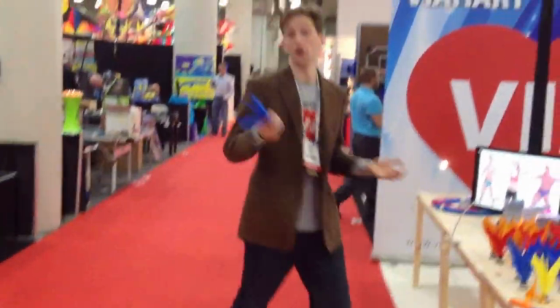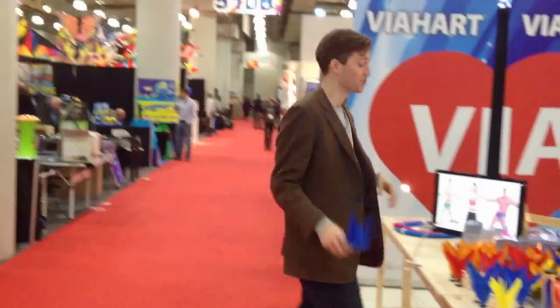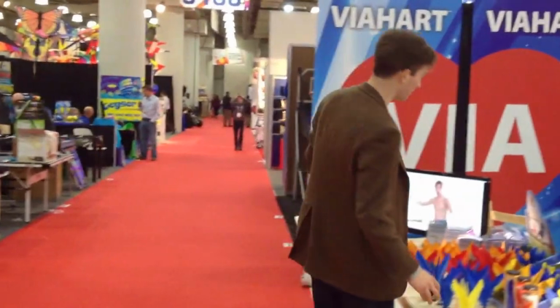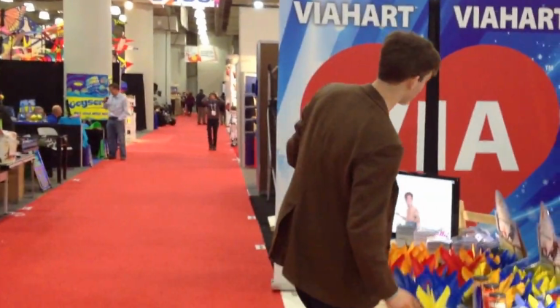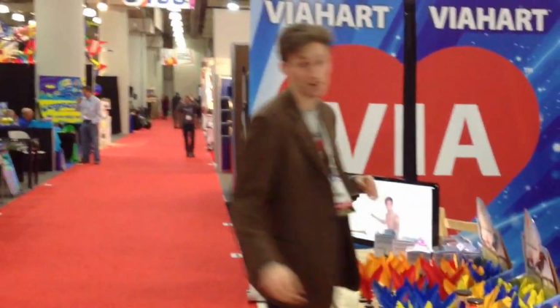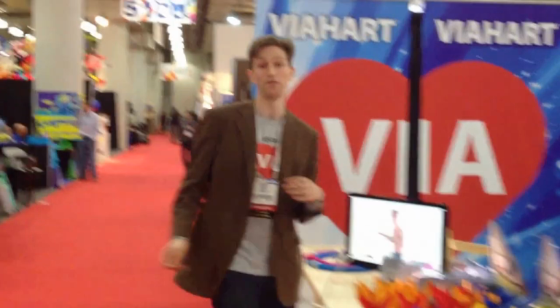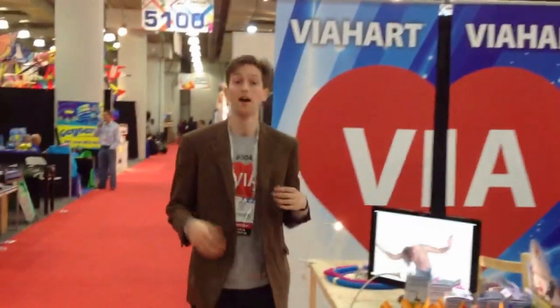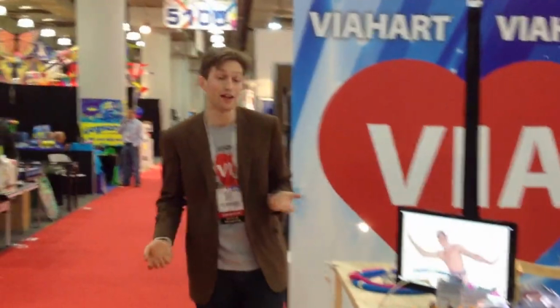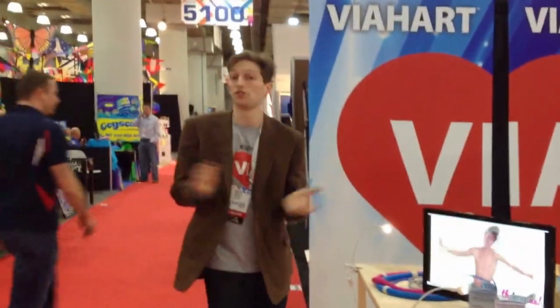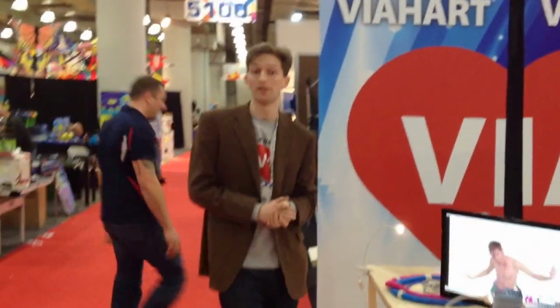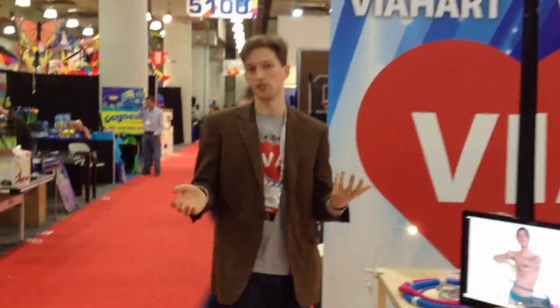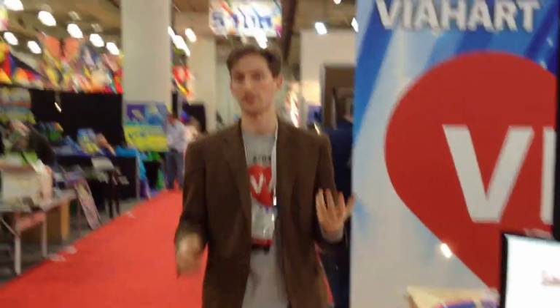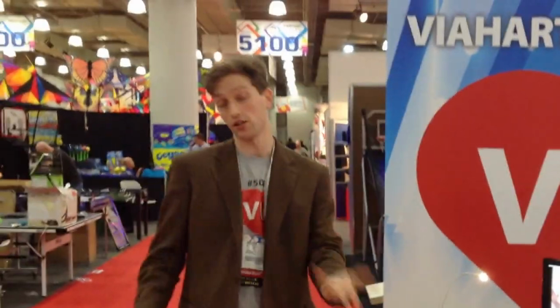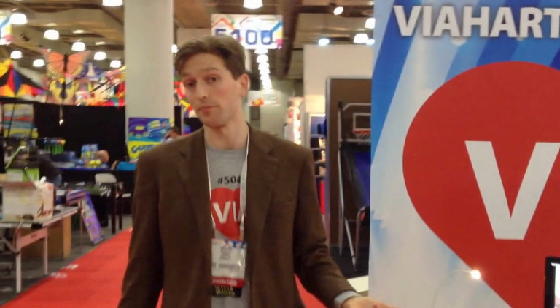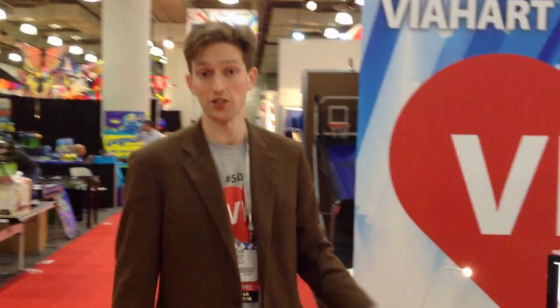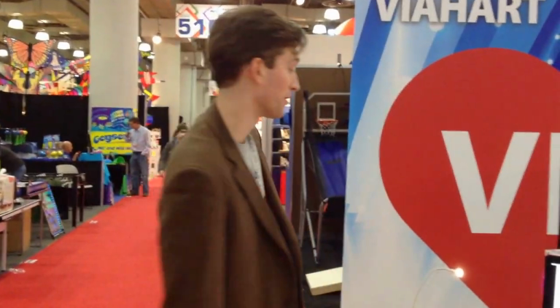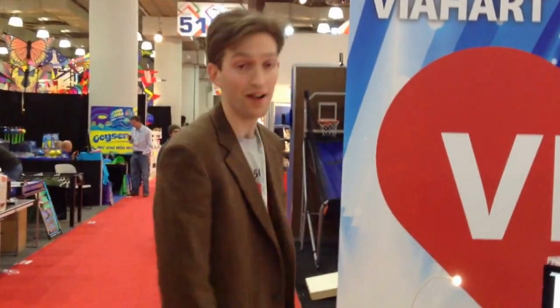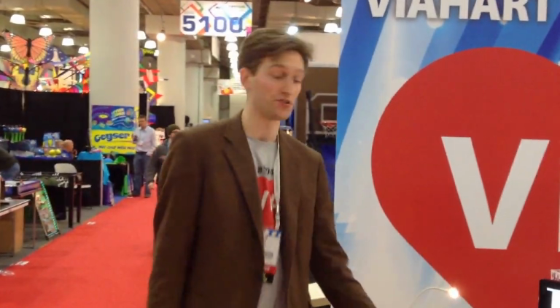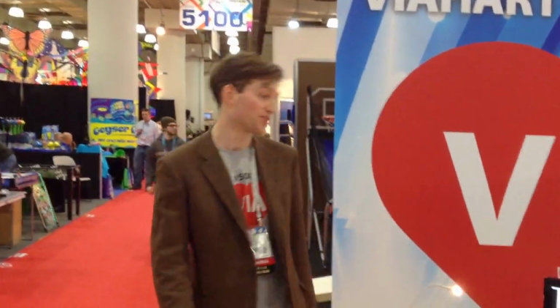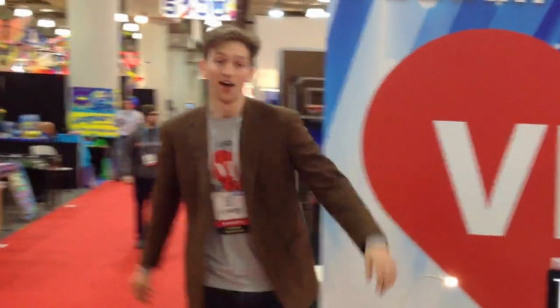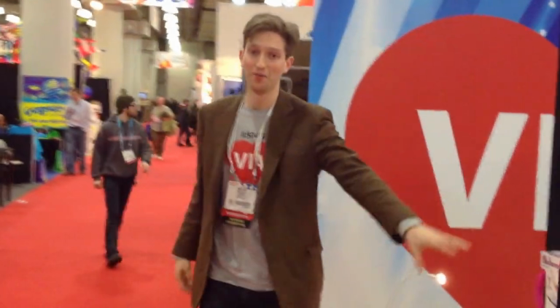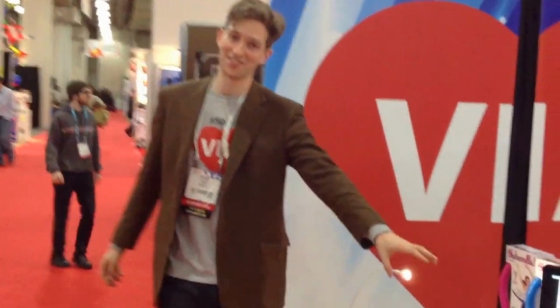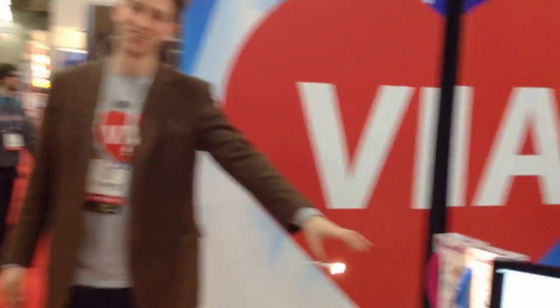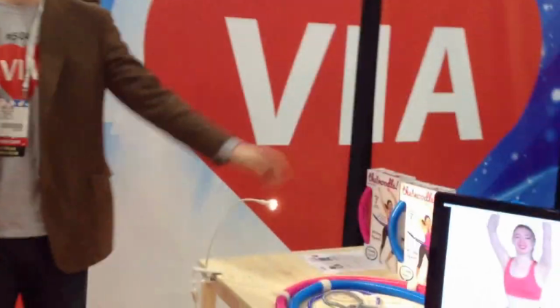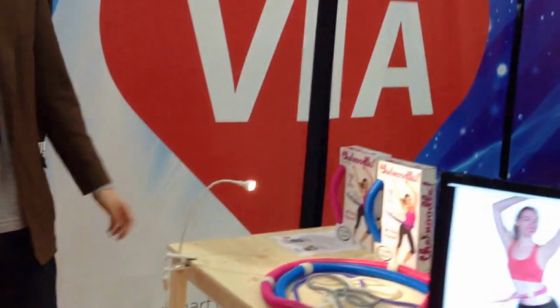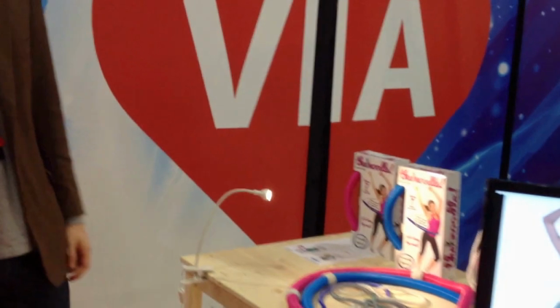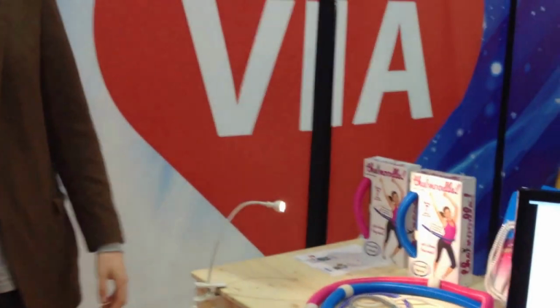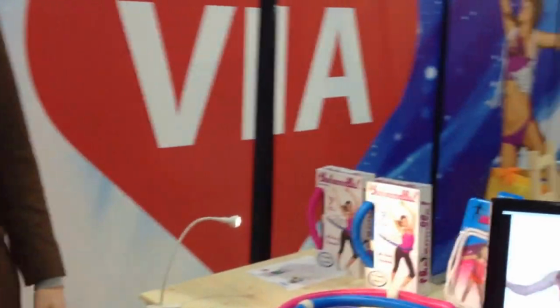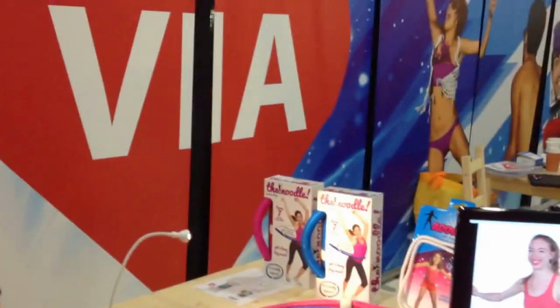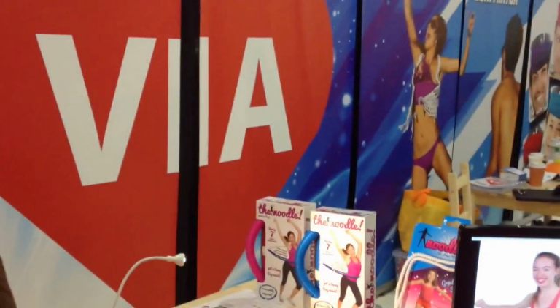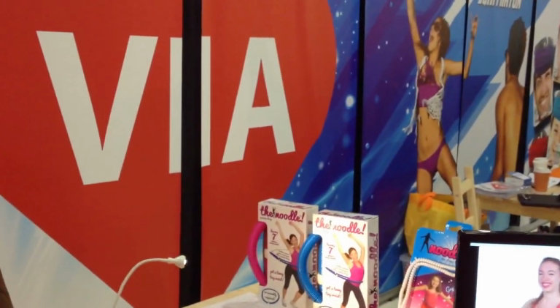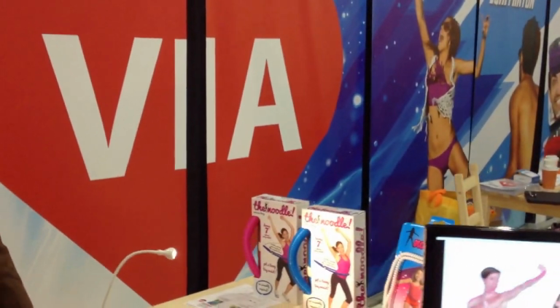I know that this is all going to be for 2015, but it's just something that I'd like you guys to consider because it could potentially work pretty well at your stores. We've got the Noodle and the Noodle Junior, which are portable, flexible exercise wheel hoops.